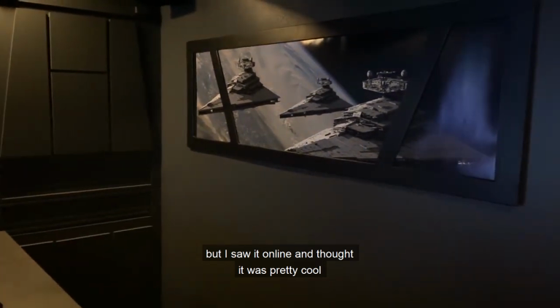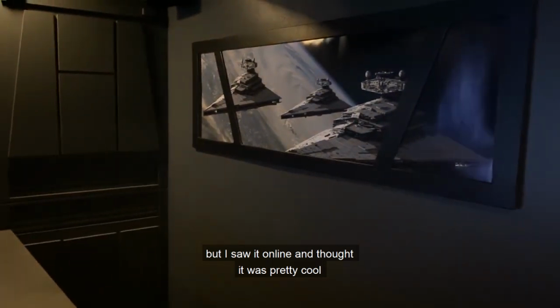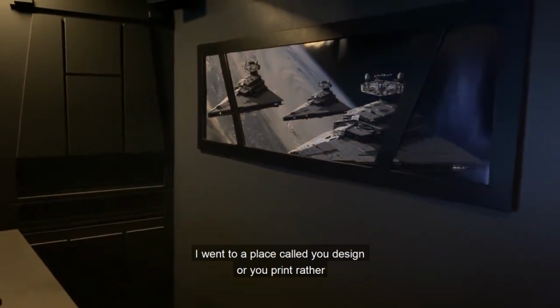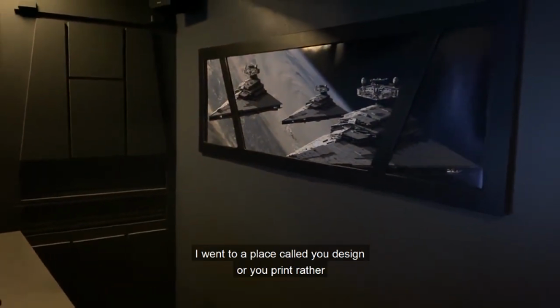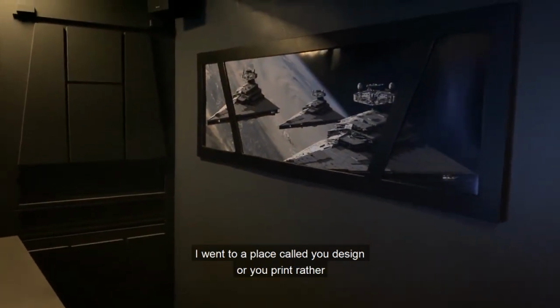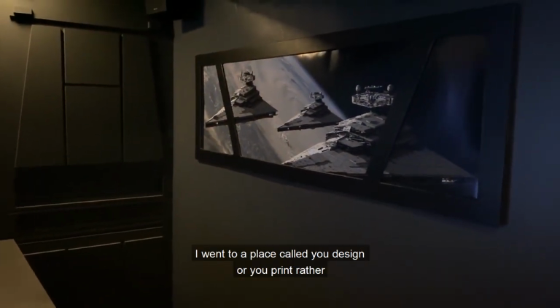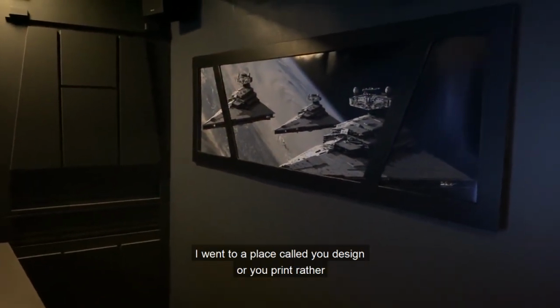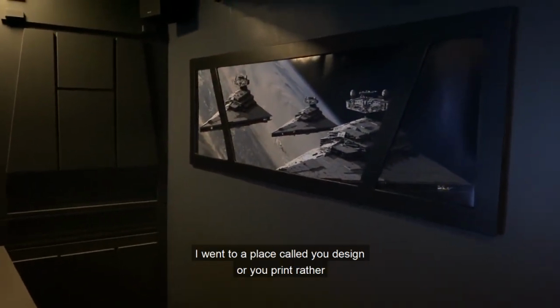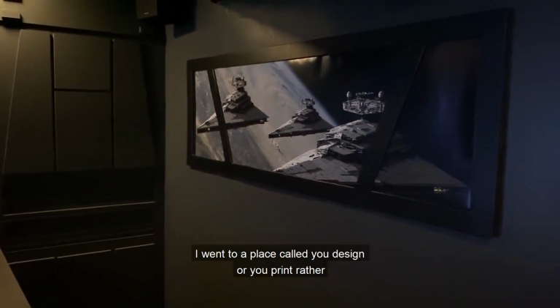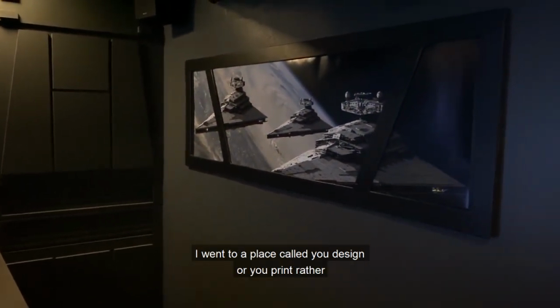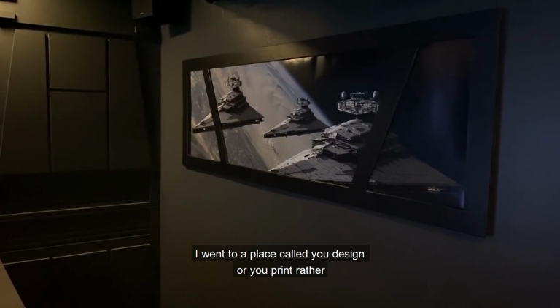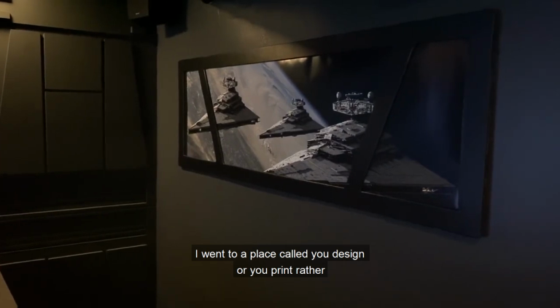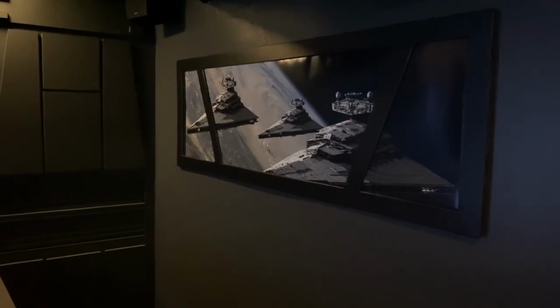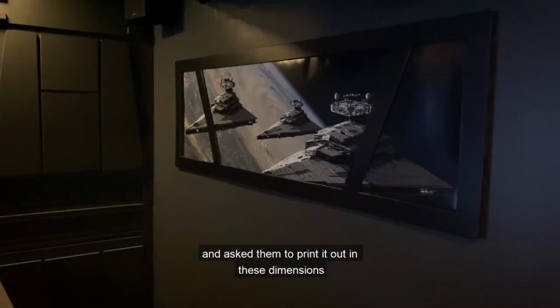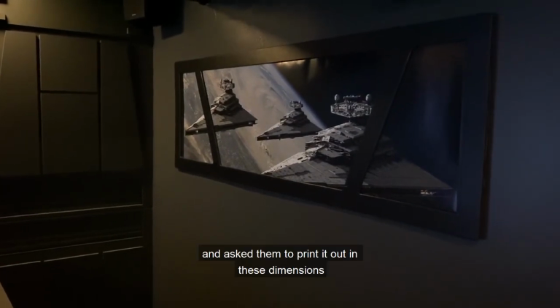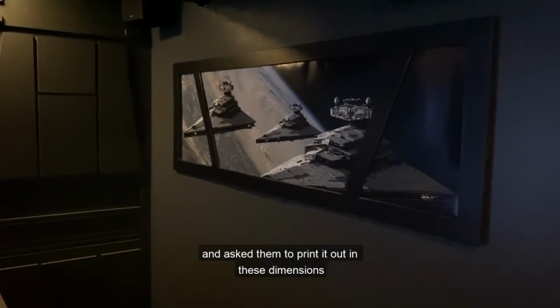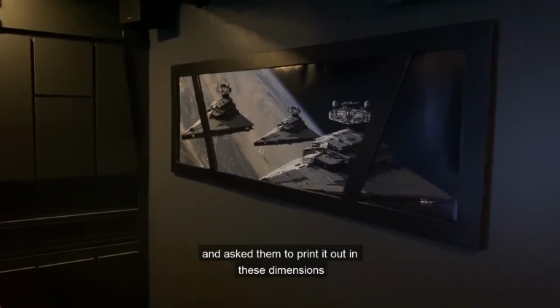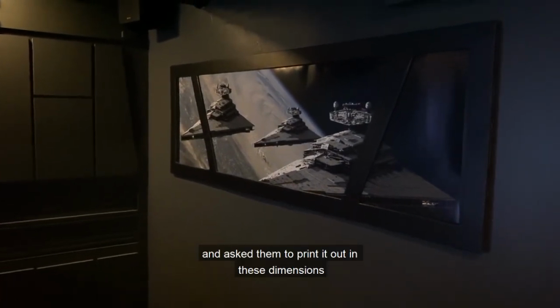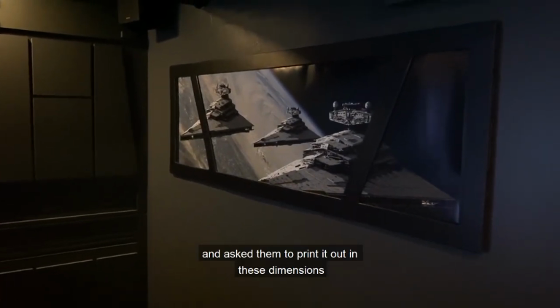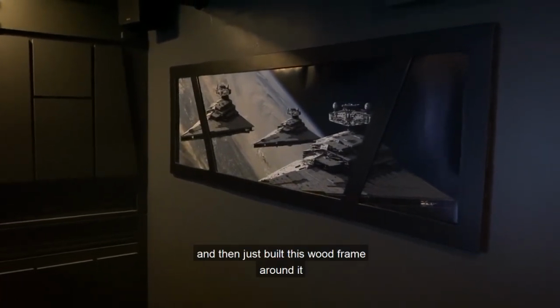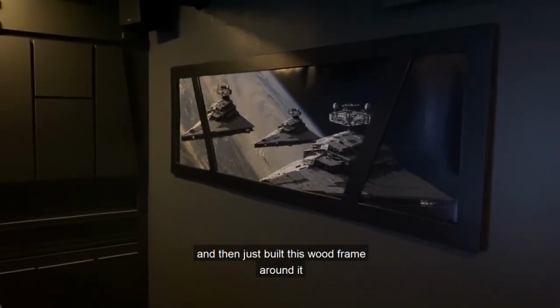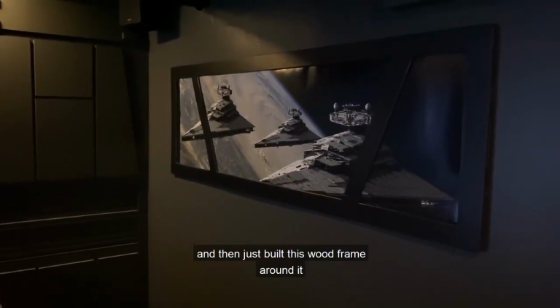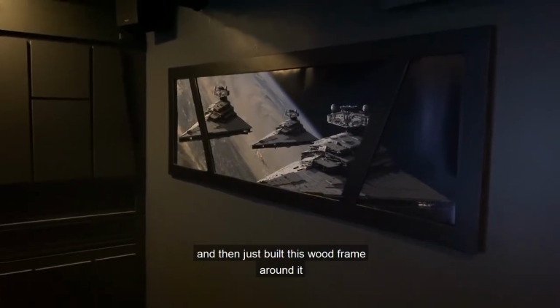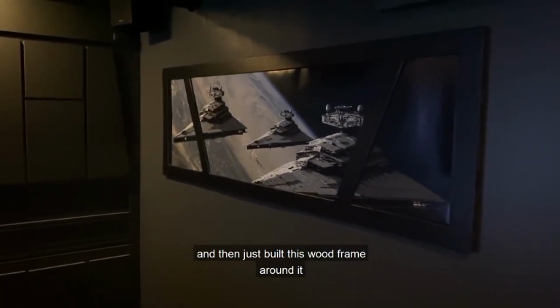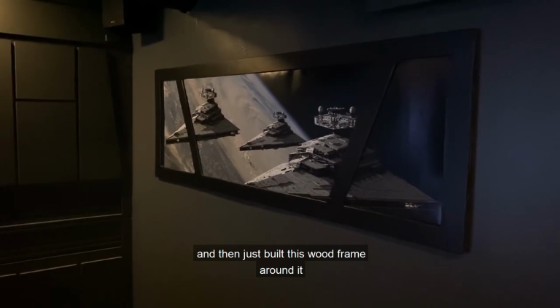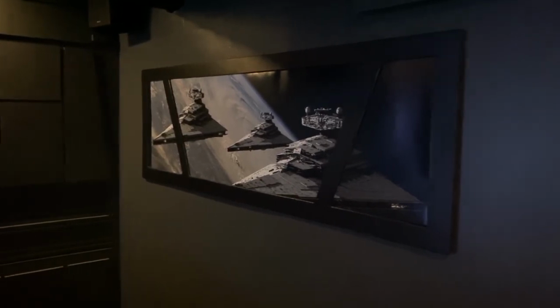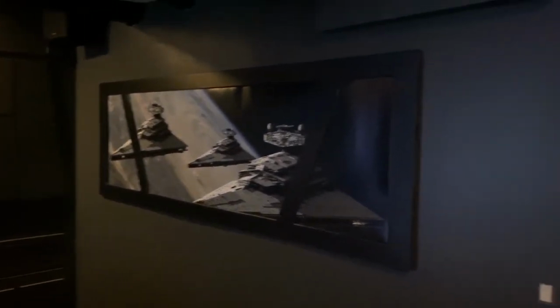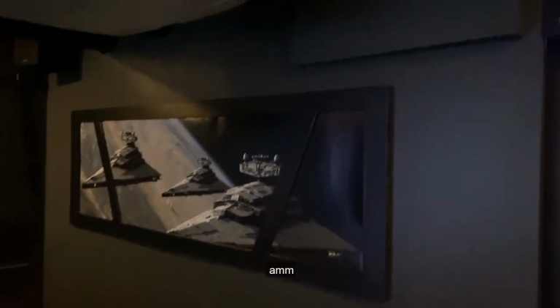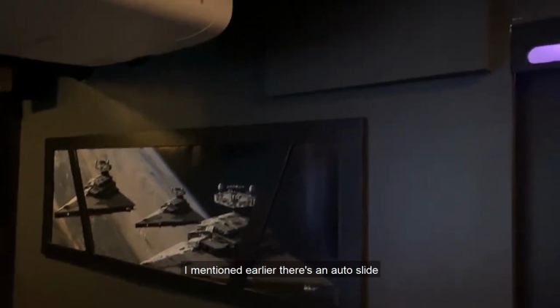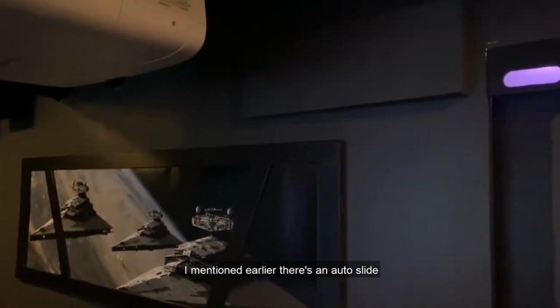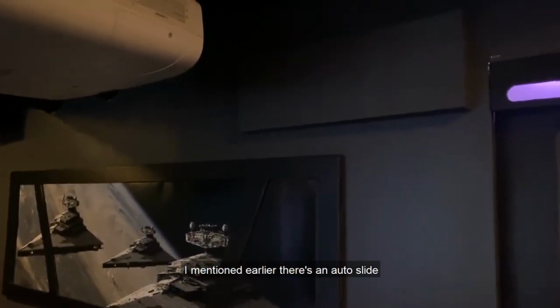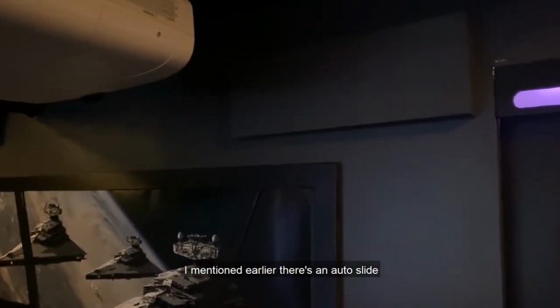This picture — I'm not sure who put it together but I saw it online and thought it was pretty cool. I went to a place called U-Print and asked them to print it out in these dimensions, then just built this wood frame around it.